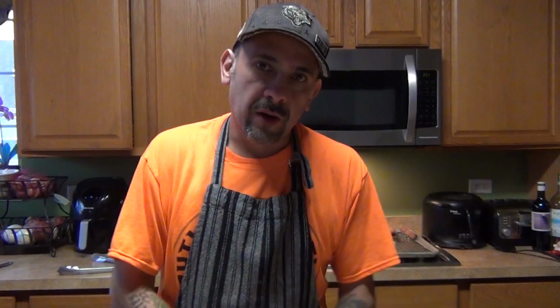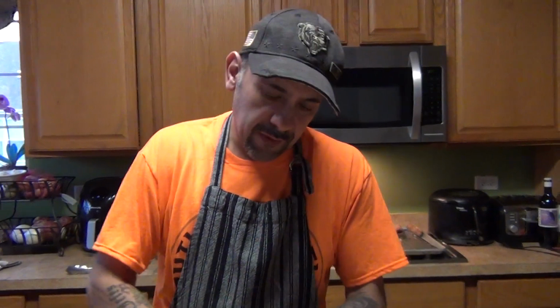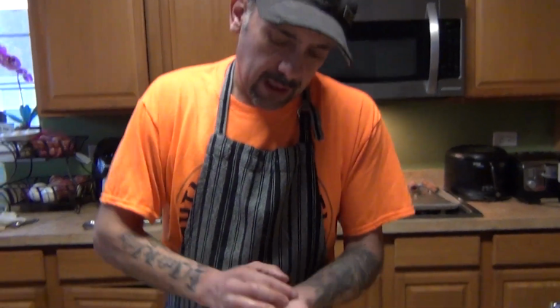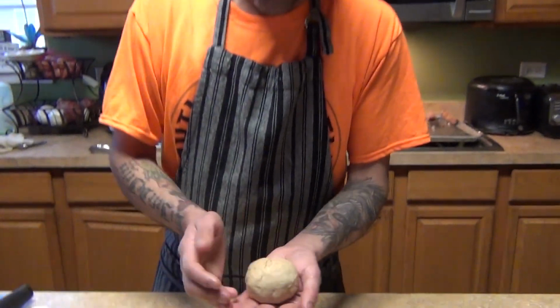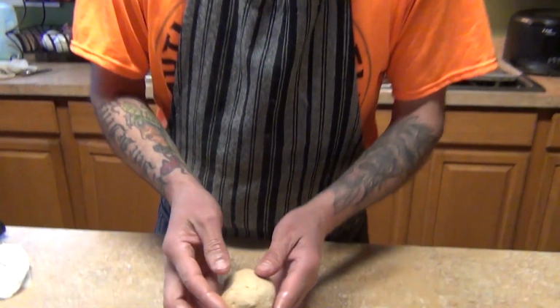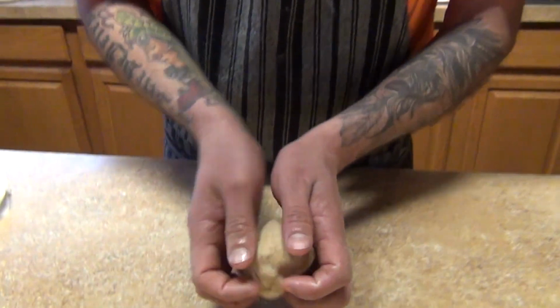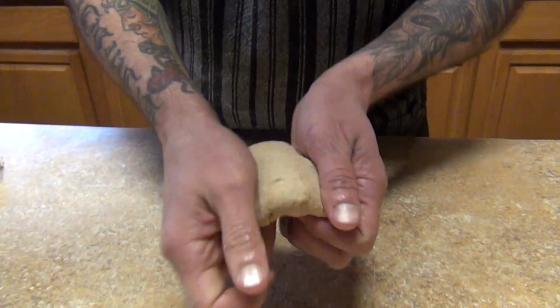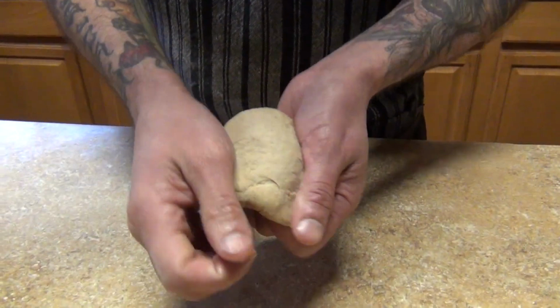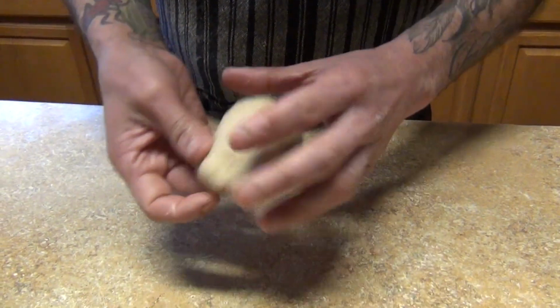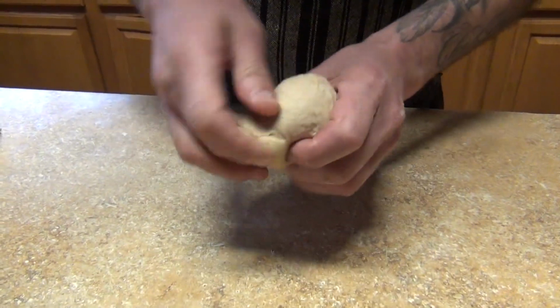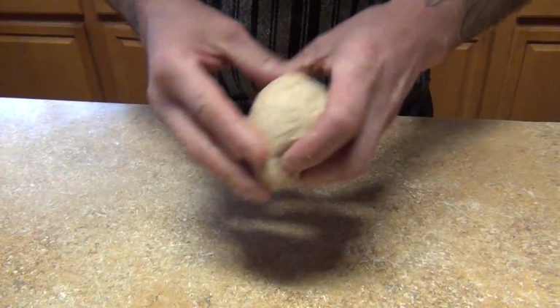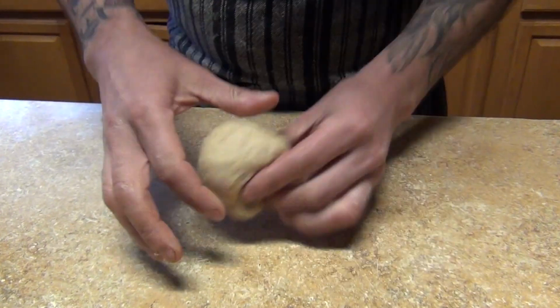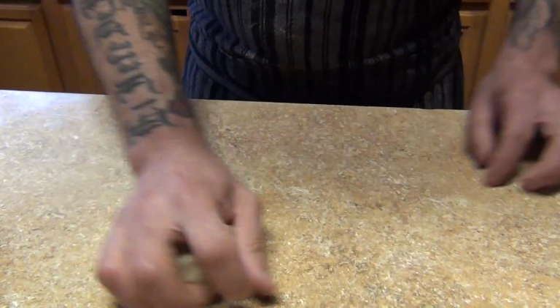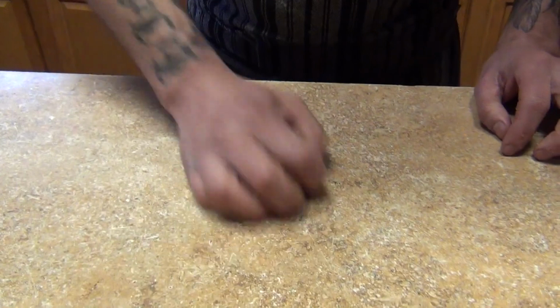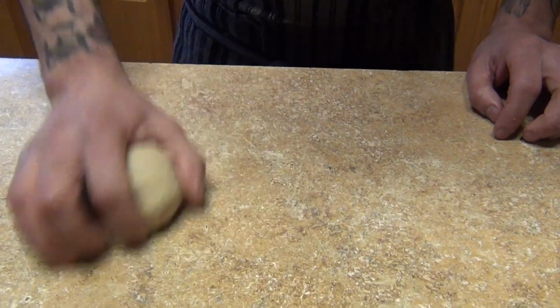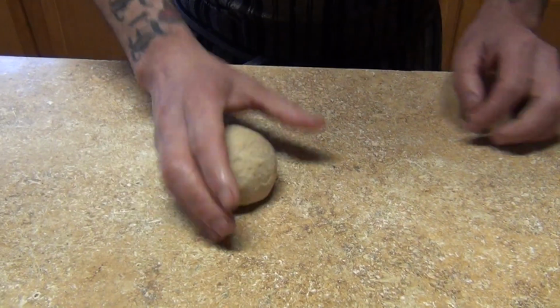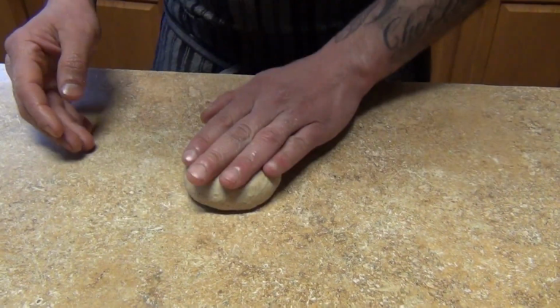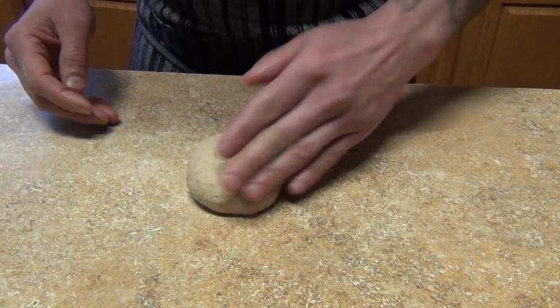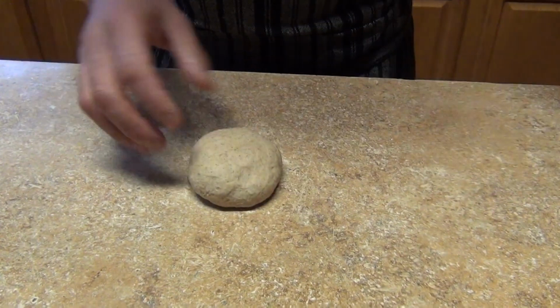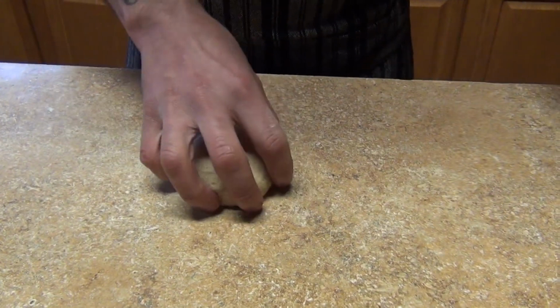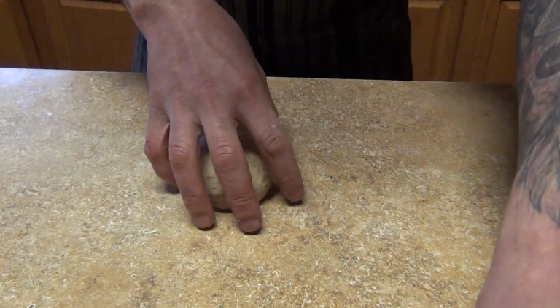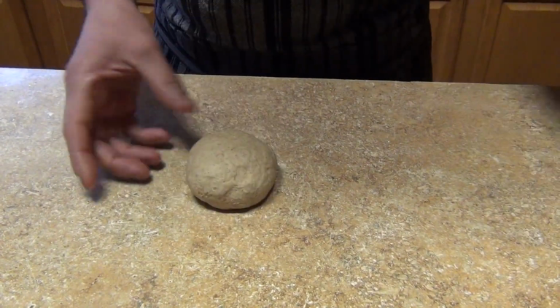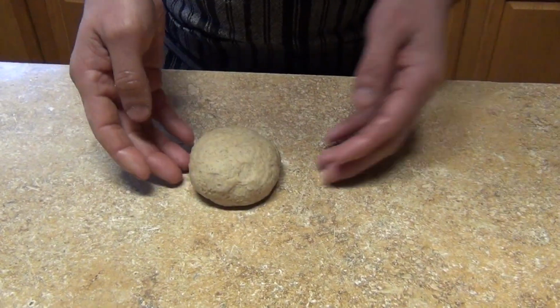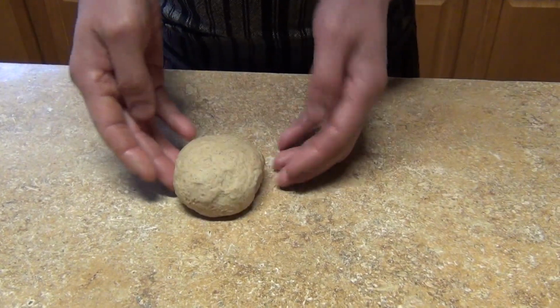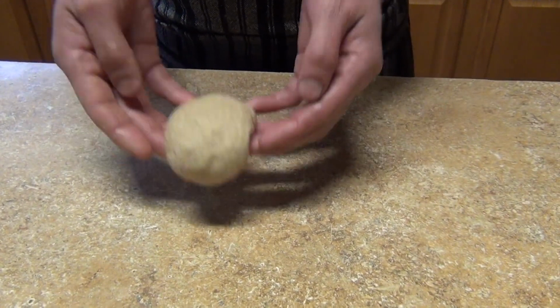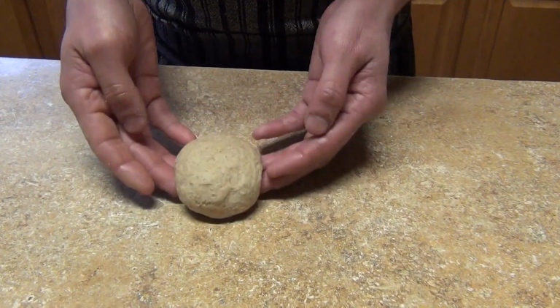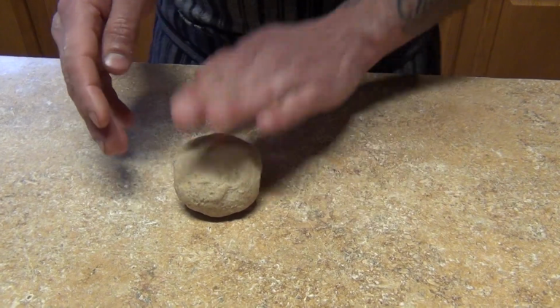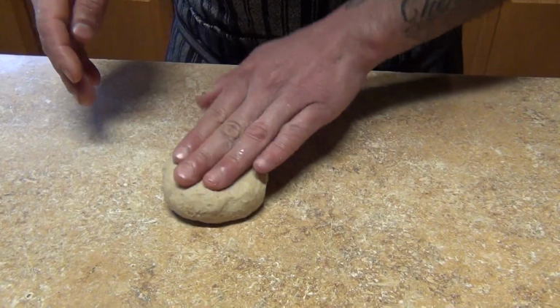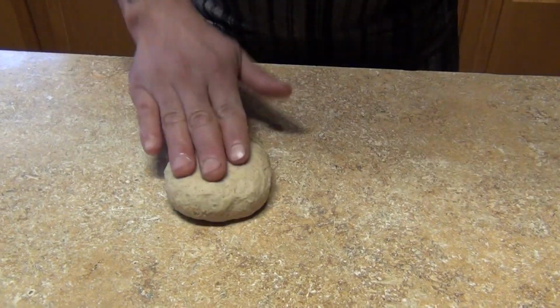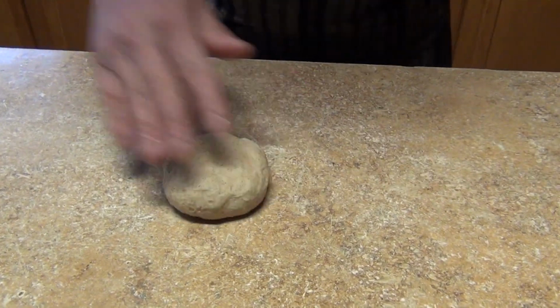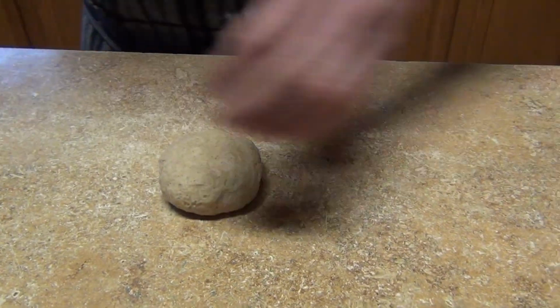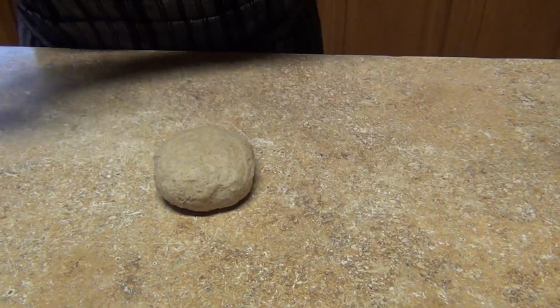After you have your dough resting, we're doing the follow-up of the cannolis — how to roll the dough, how to cut it, and how to shape it. So you're gonna press your dough like this.